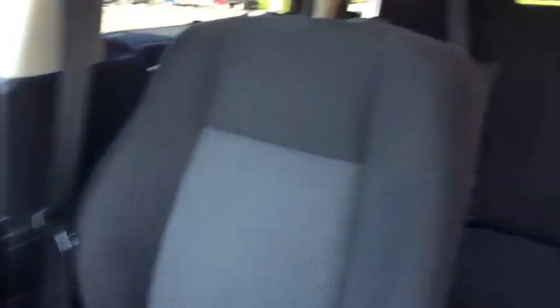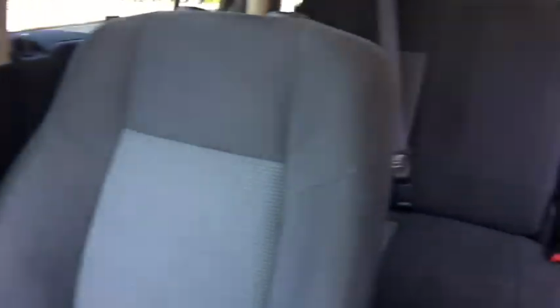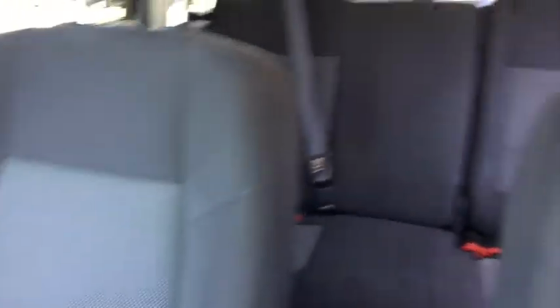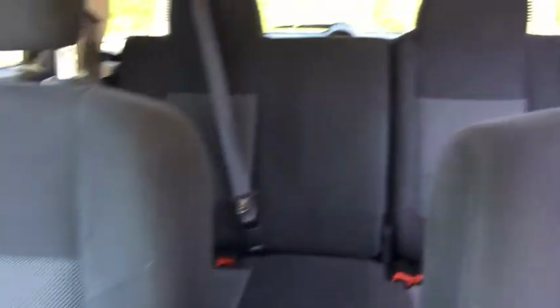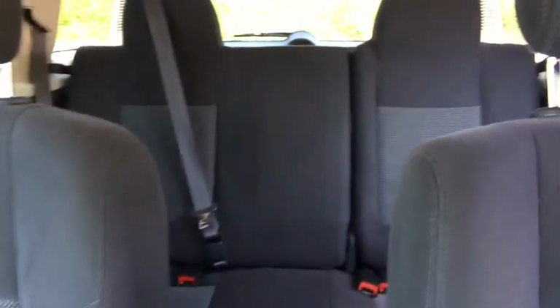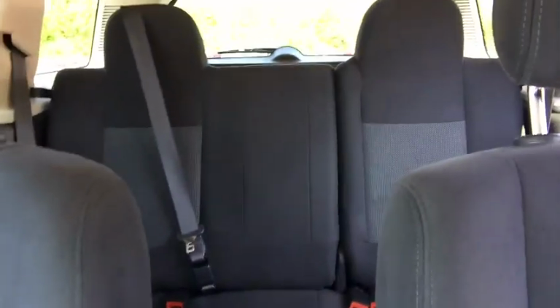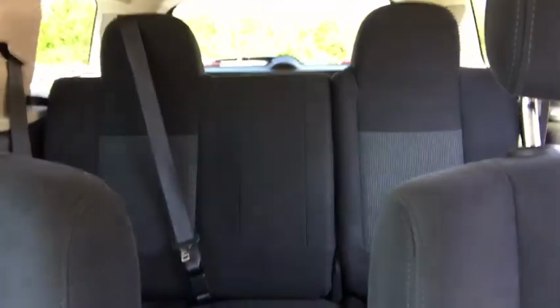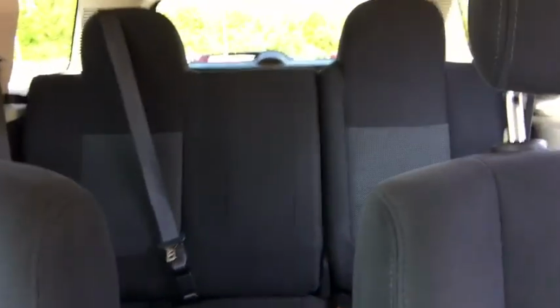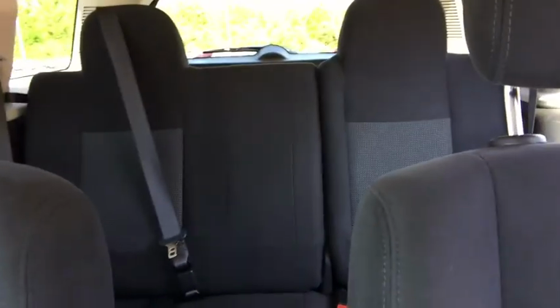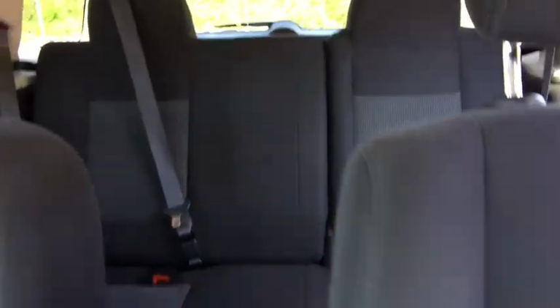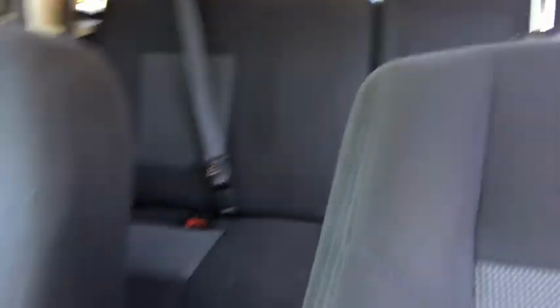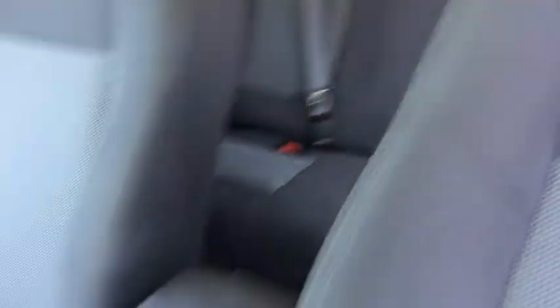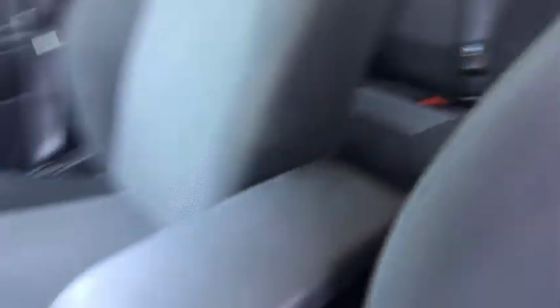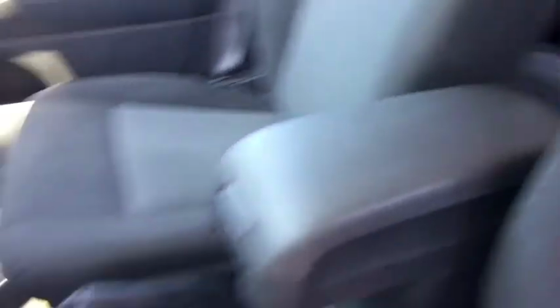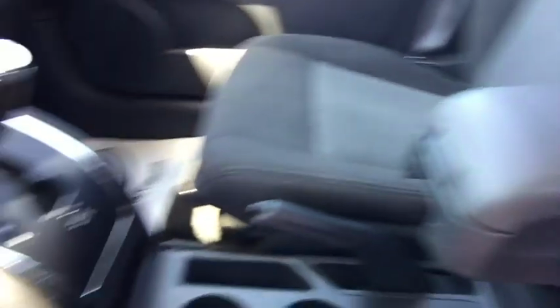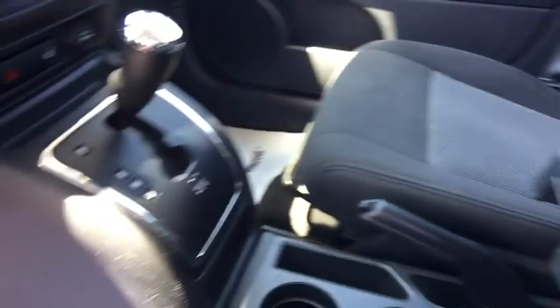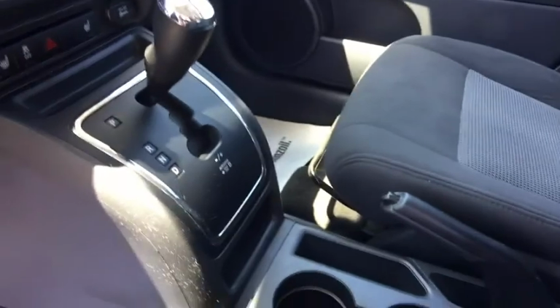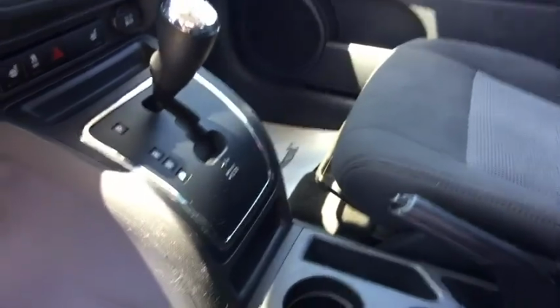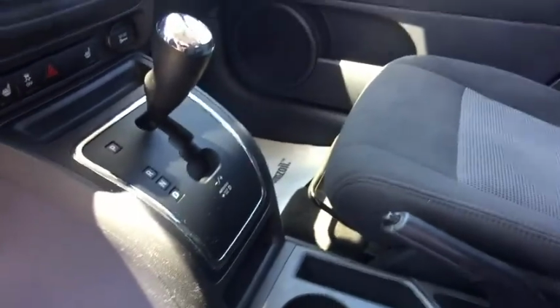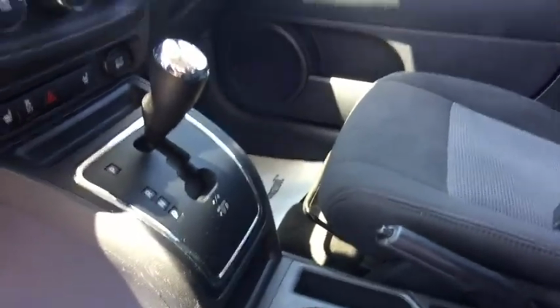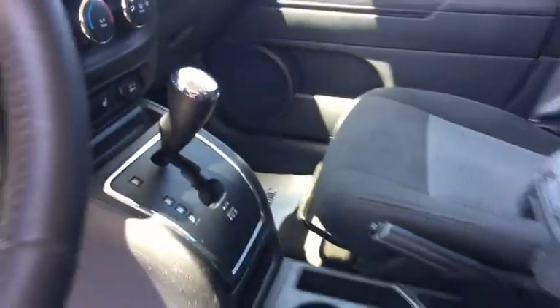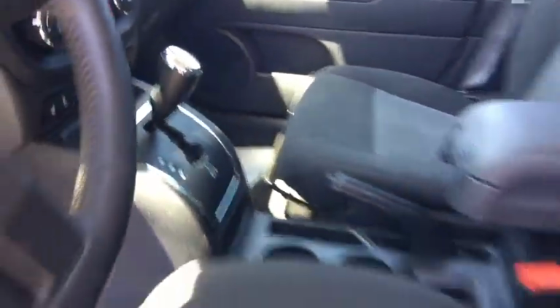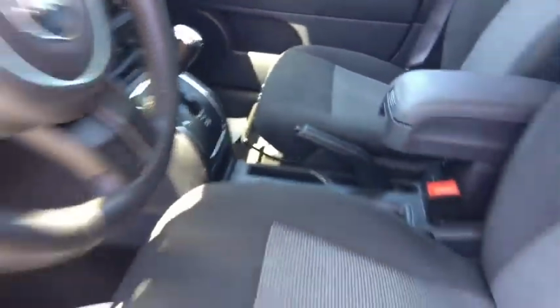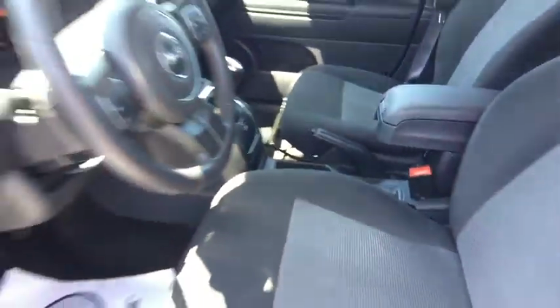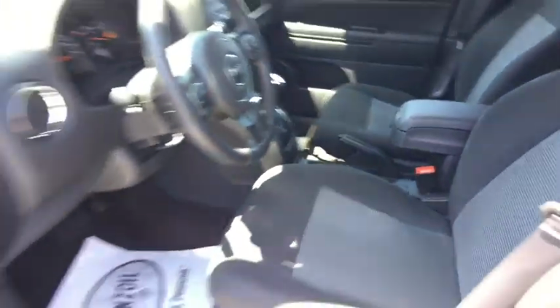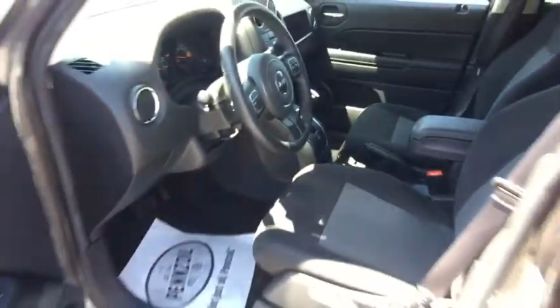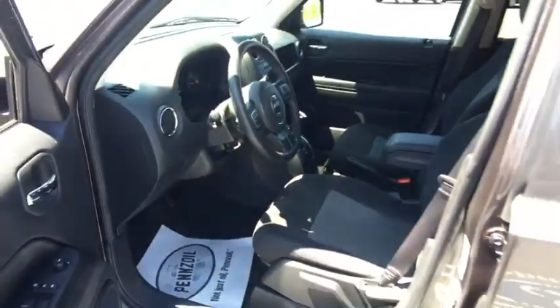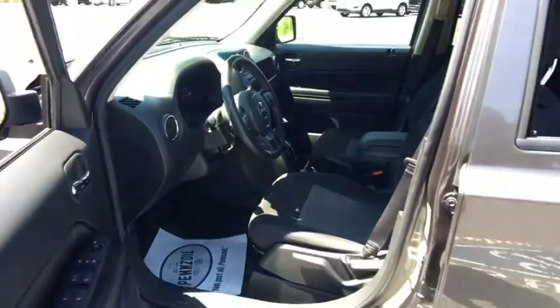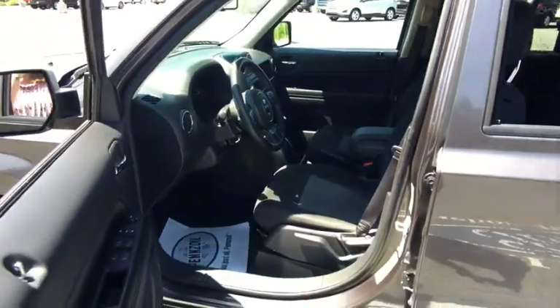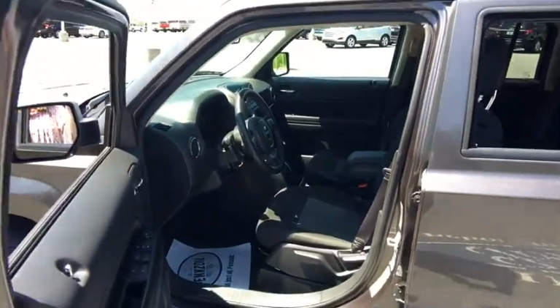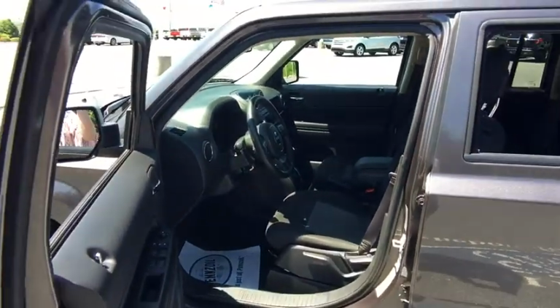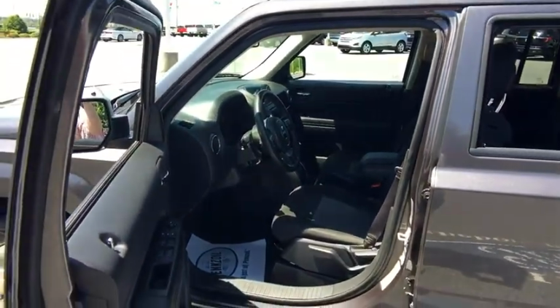Front bucket seats, driver vanity mirror, front reading lamp, rear window wiper, tilt steering wheel, passenger vanity mirror. Come take a test drive today.